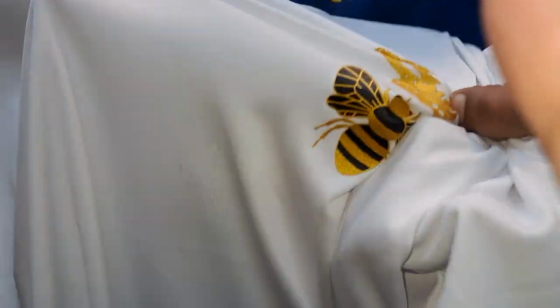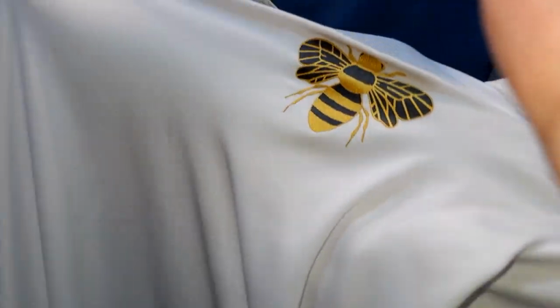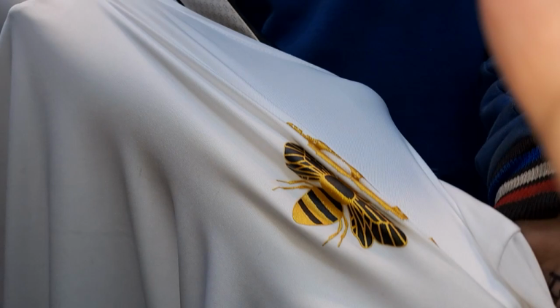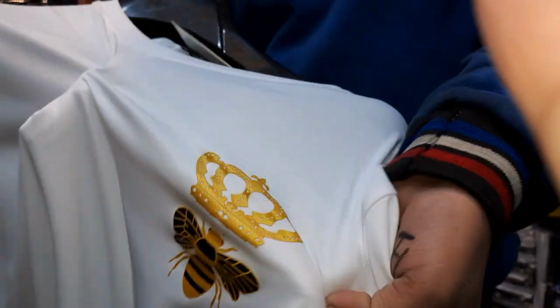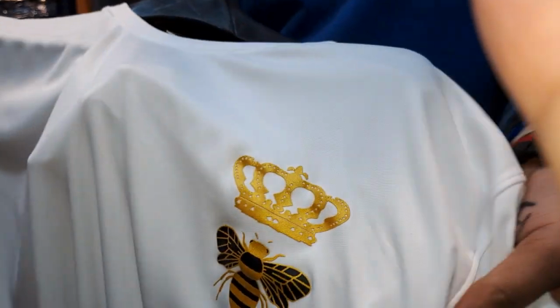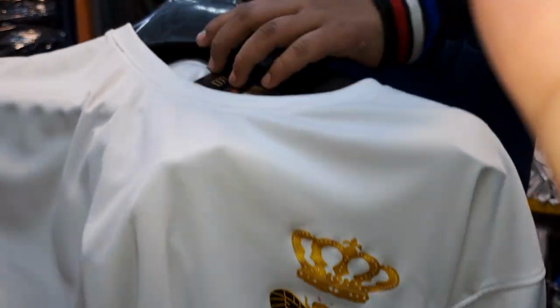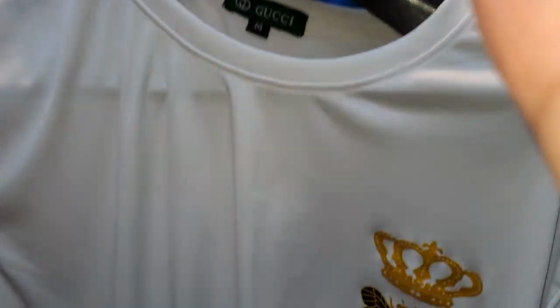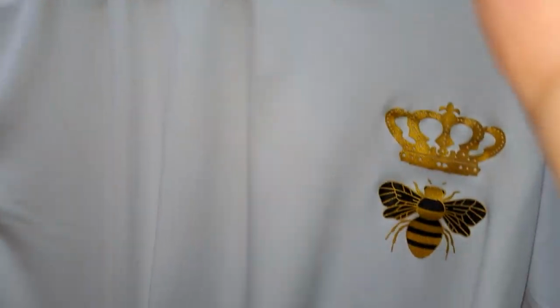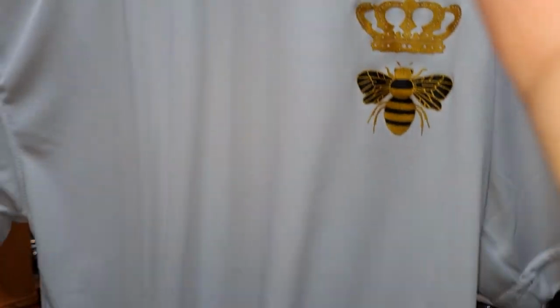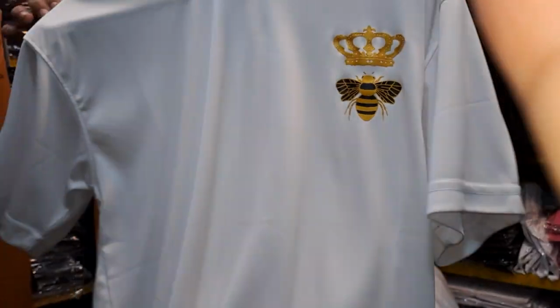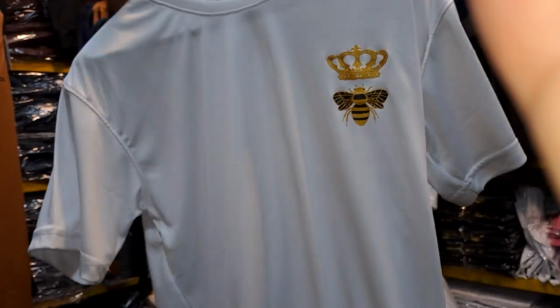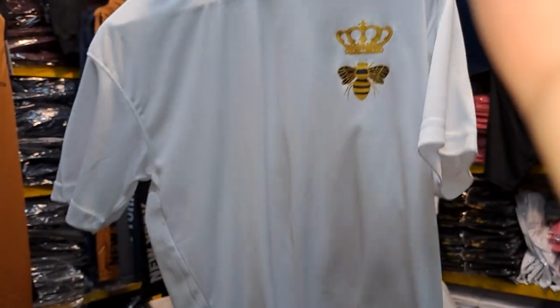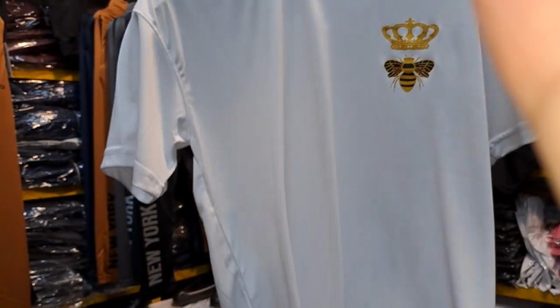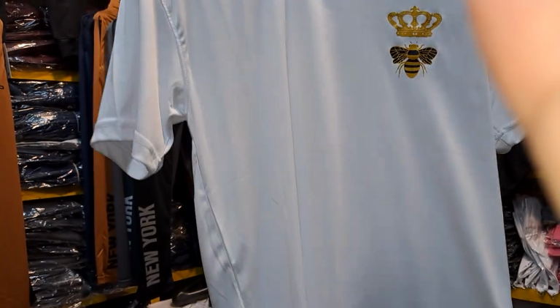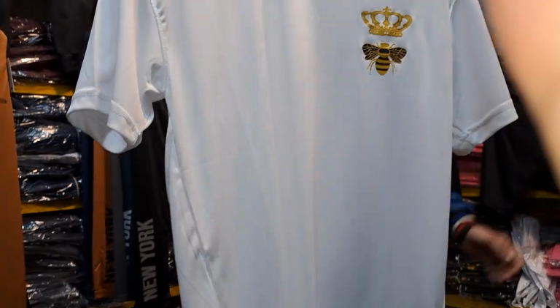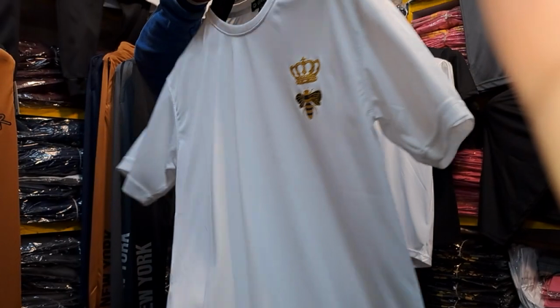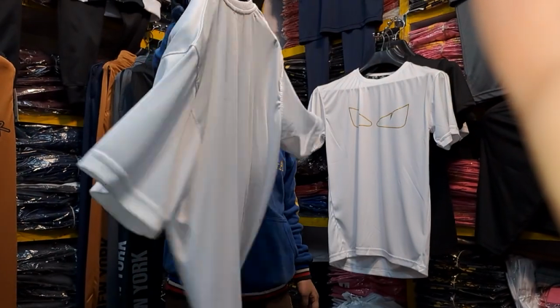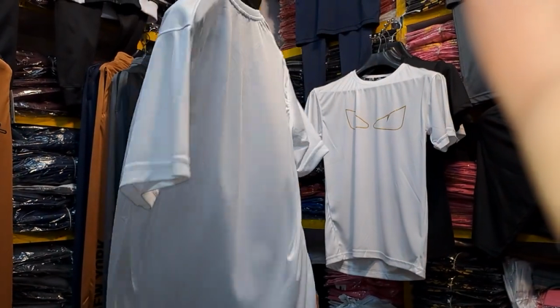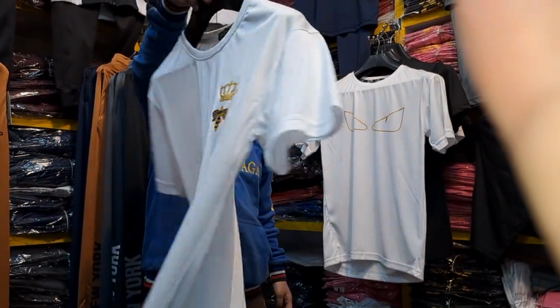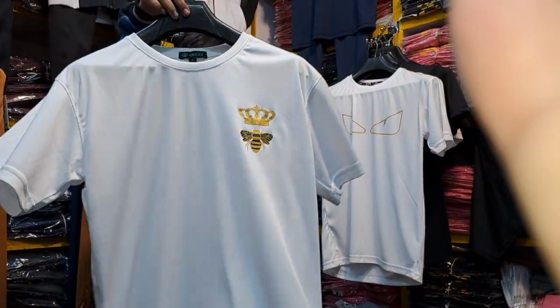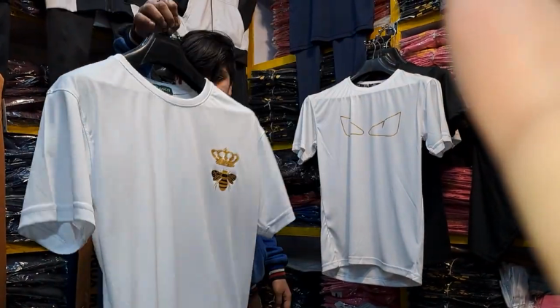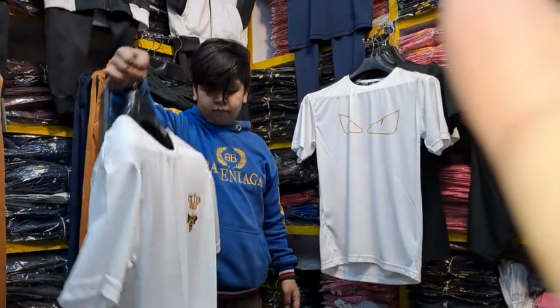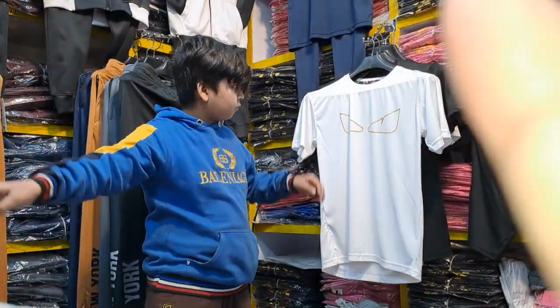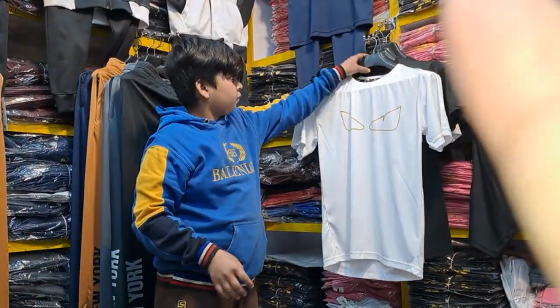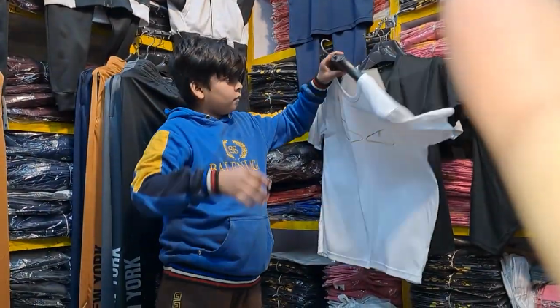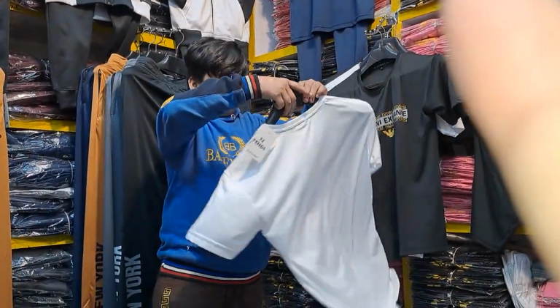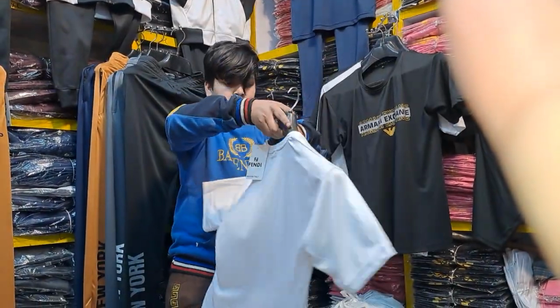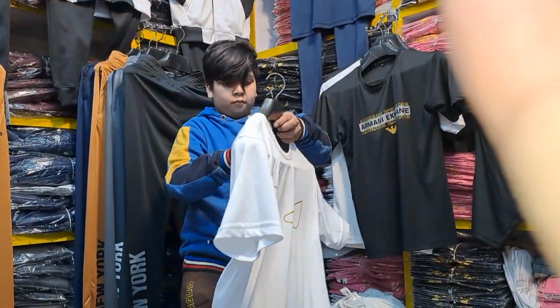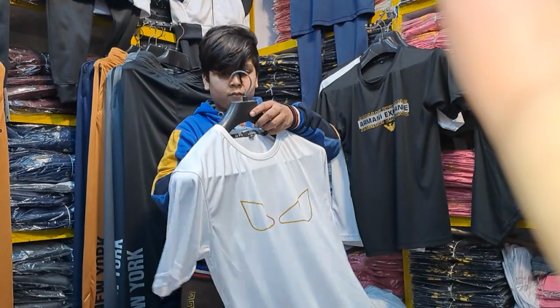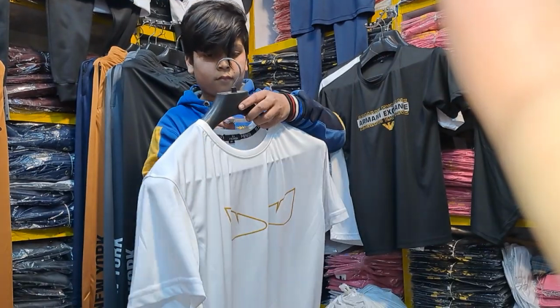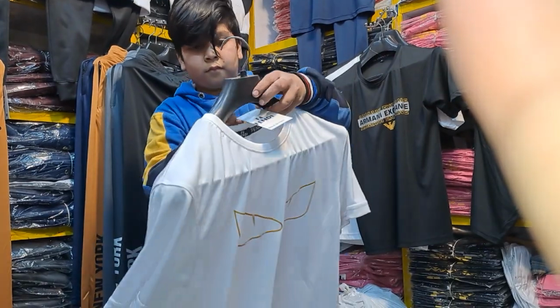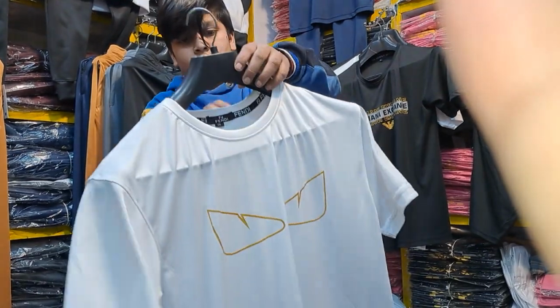It is a Gucci. Full accessory card, care label. Same as it is Jones. You can see Fendi. White and black color, medium to 2X.